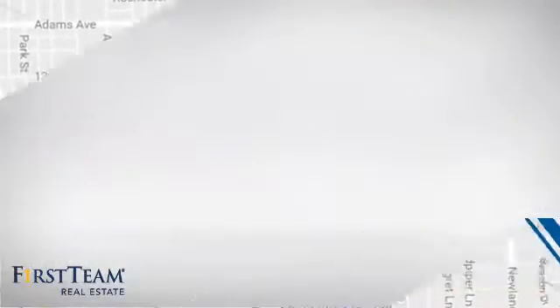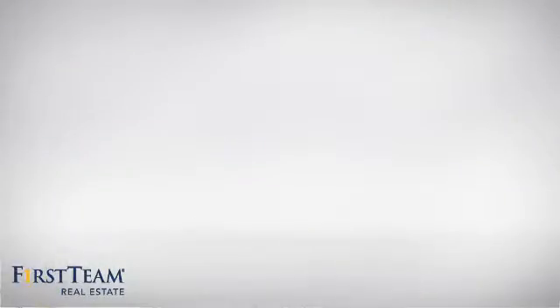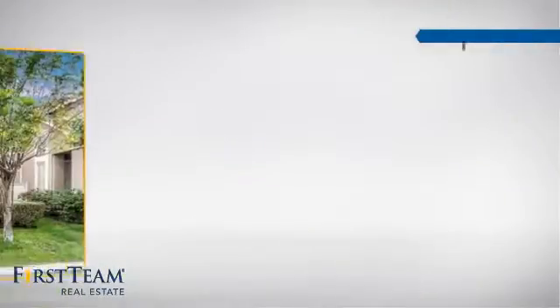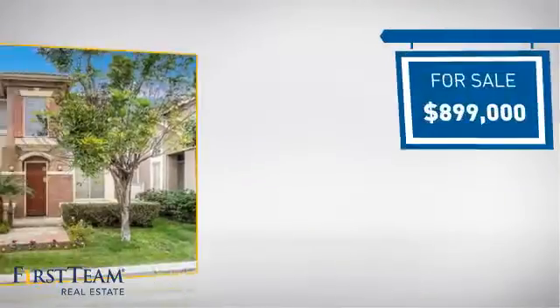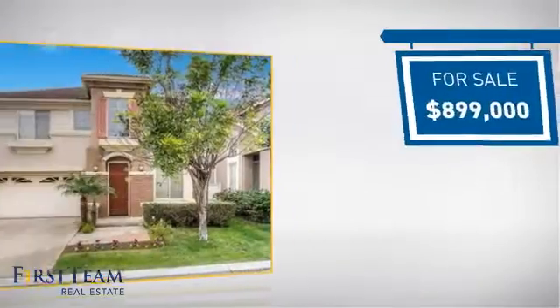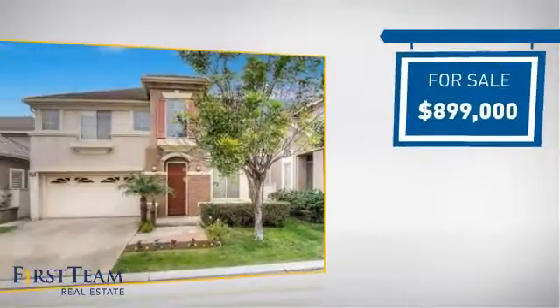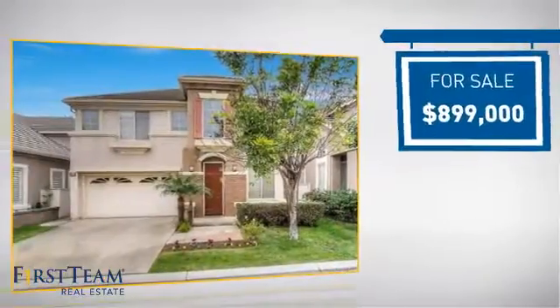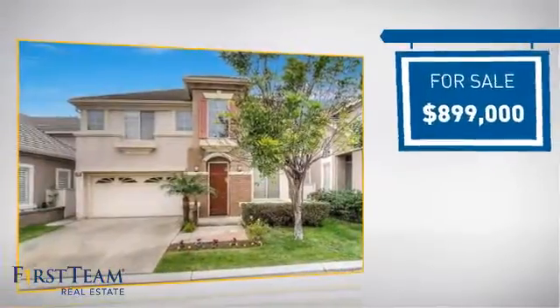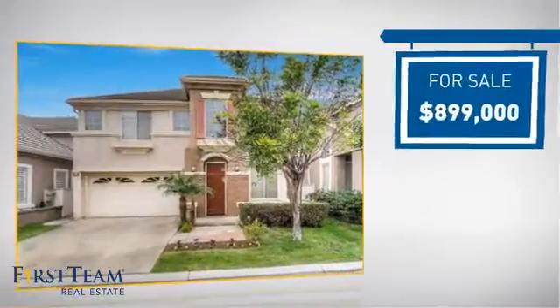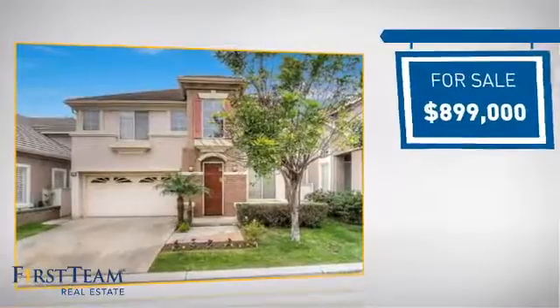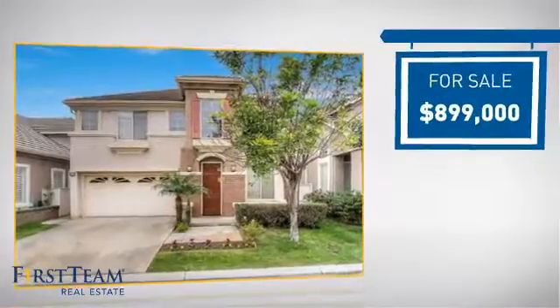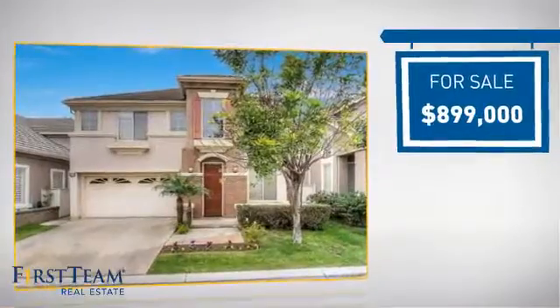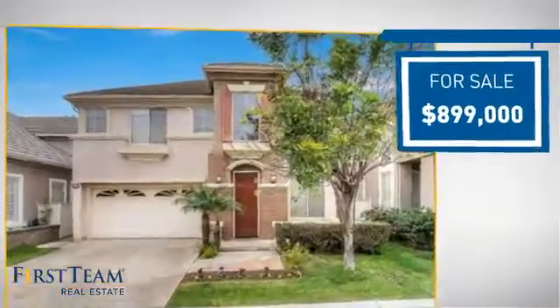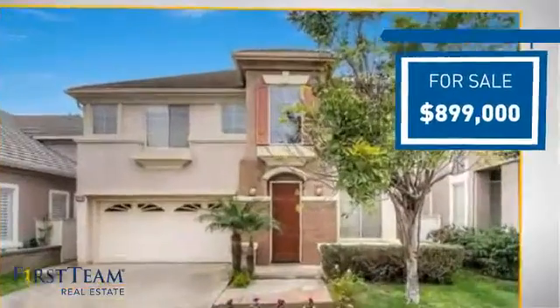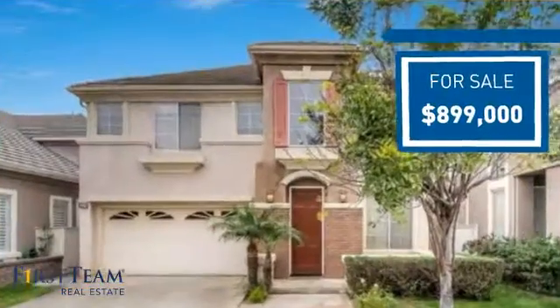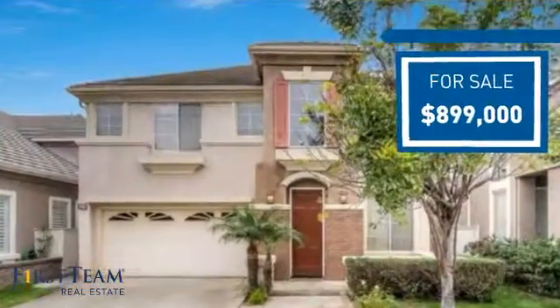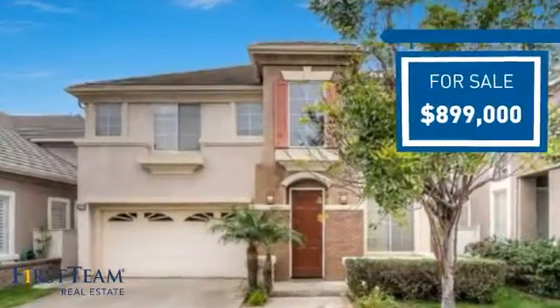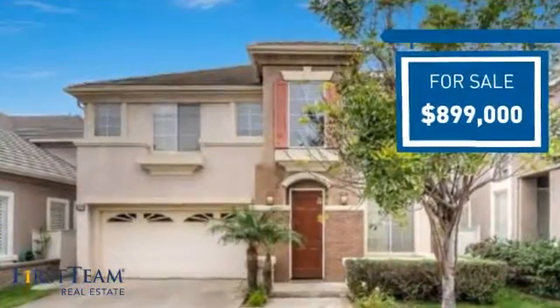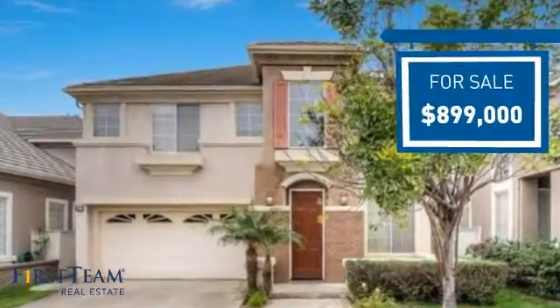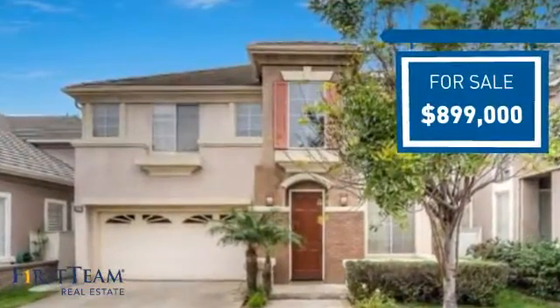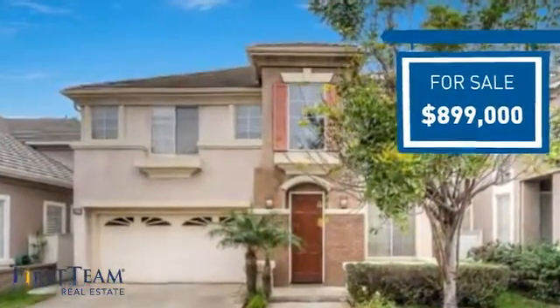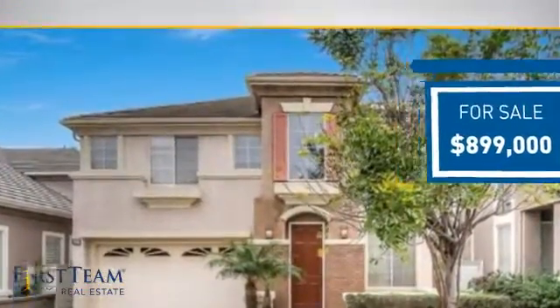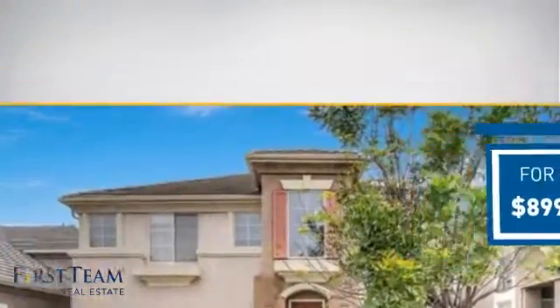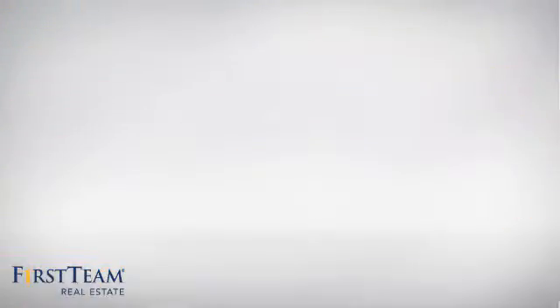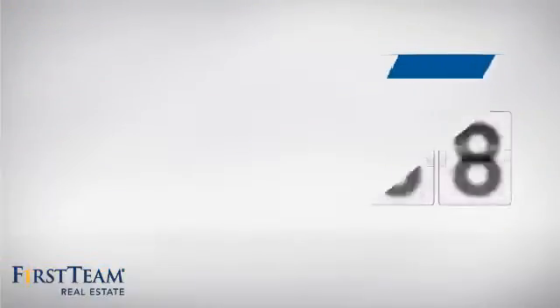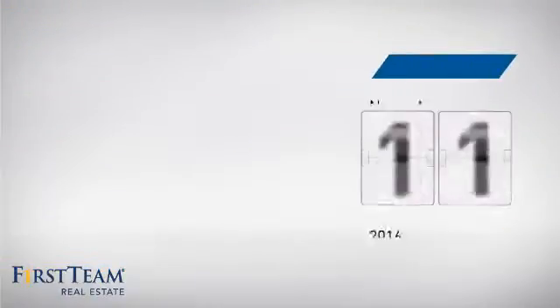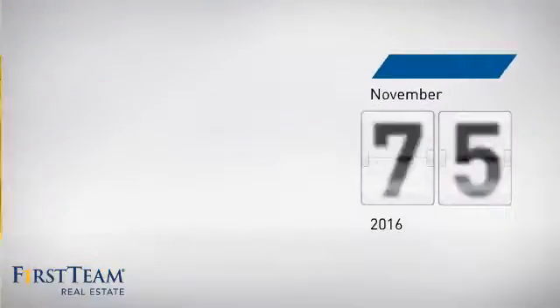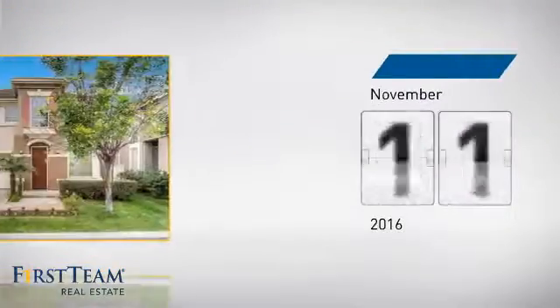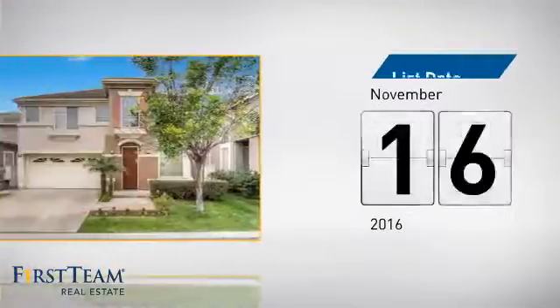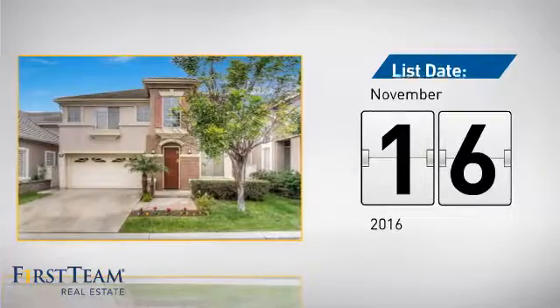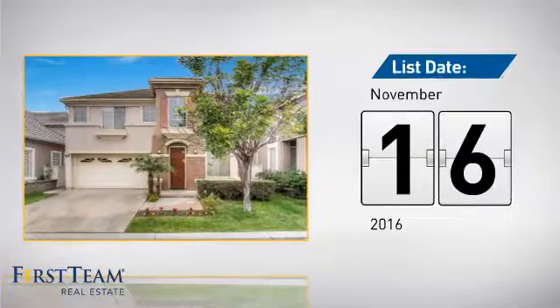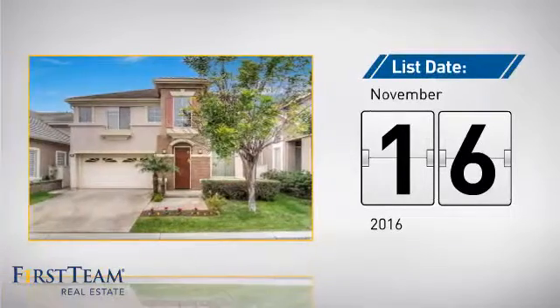Currently listed at just under $900,000, it just went on the market this month.